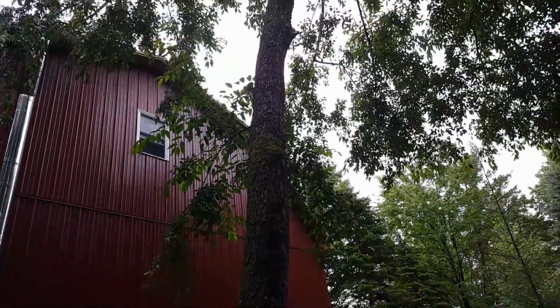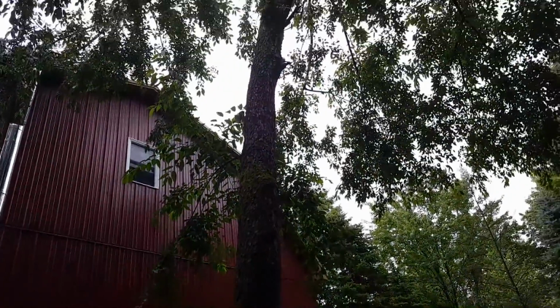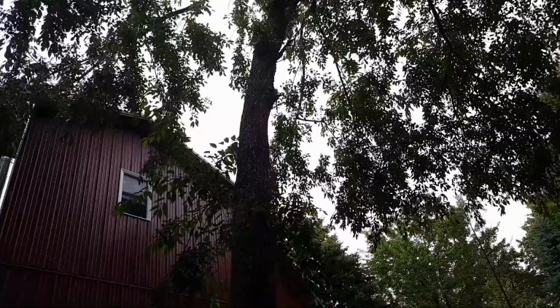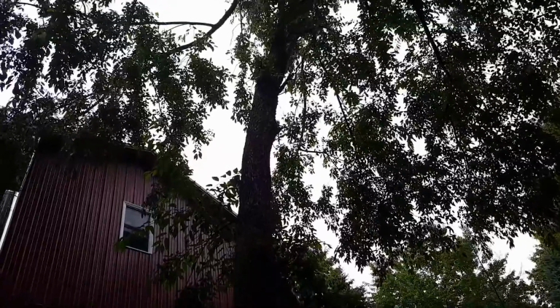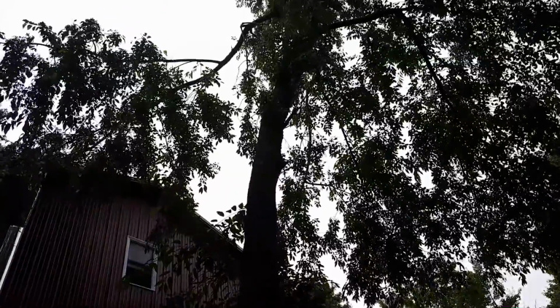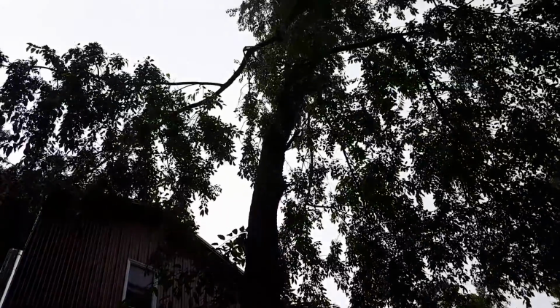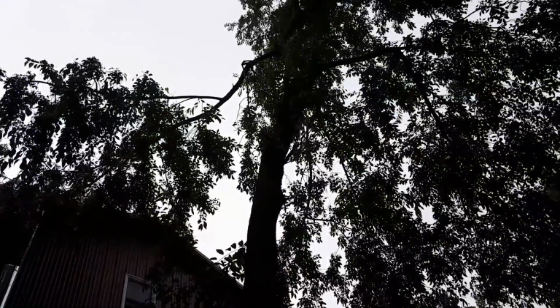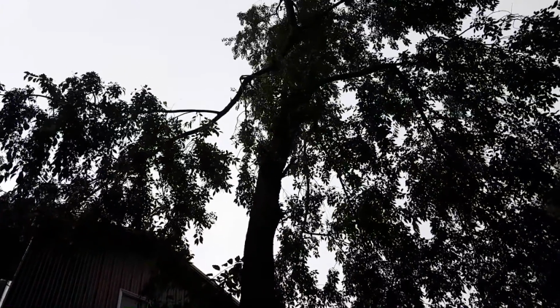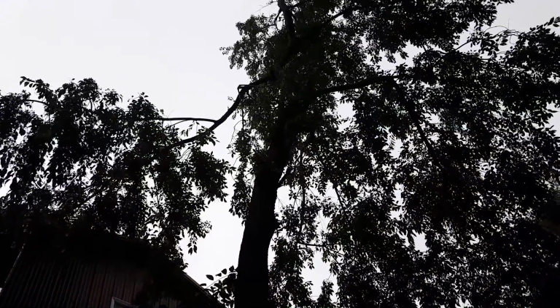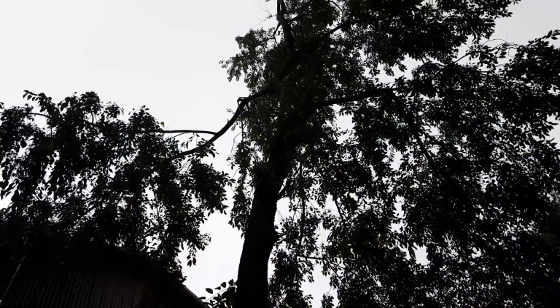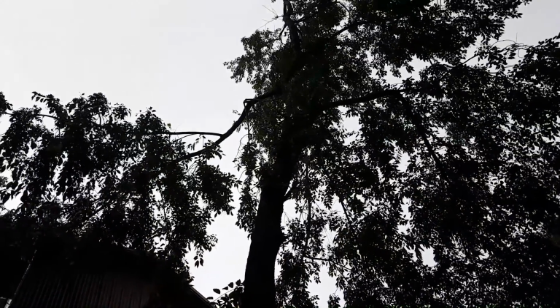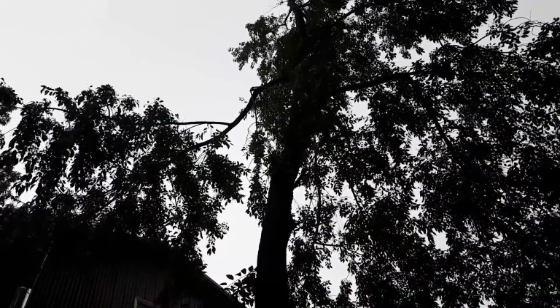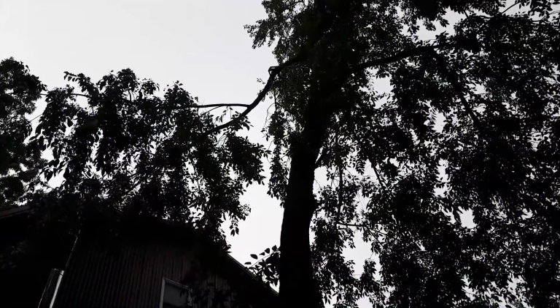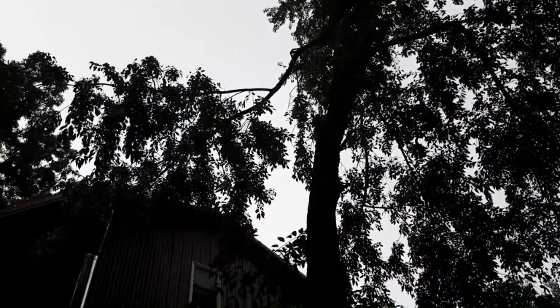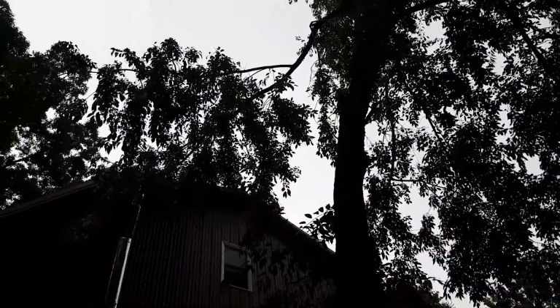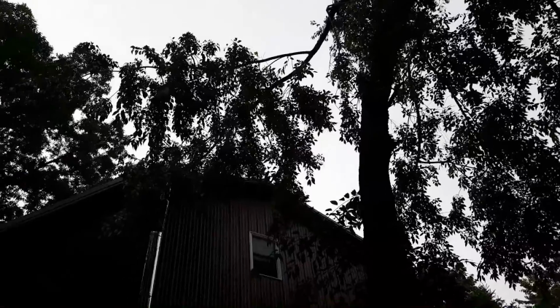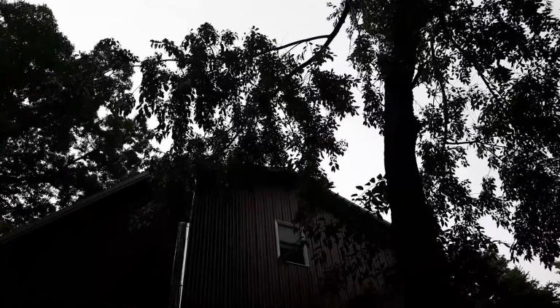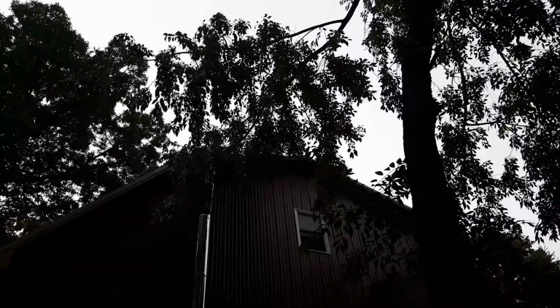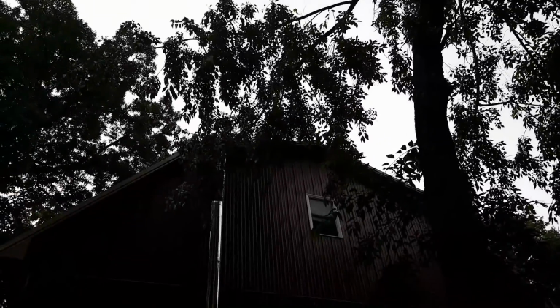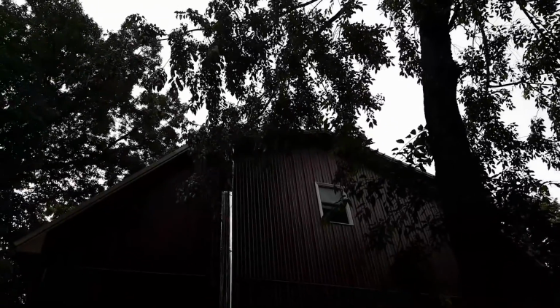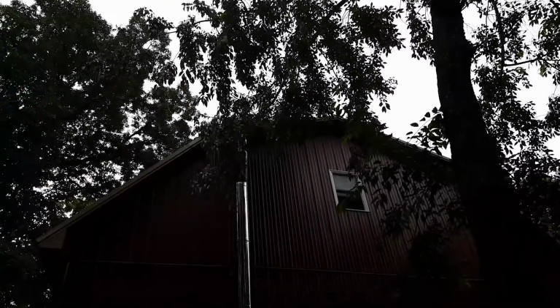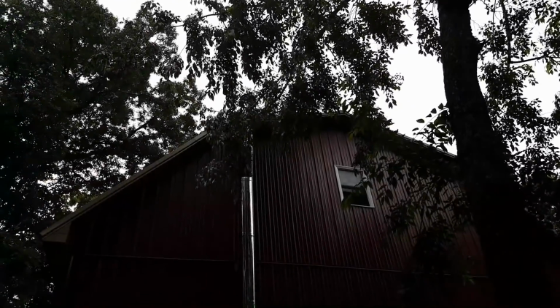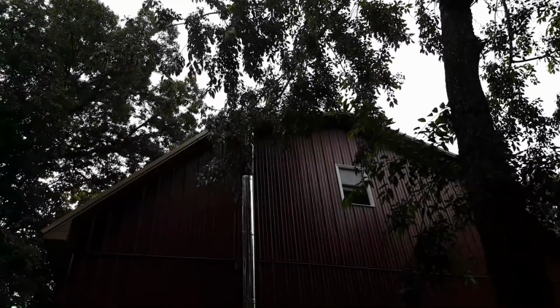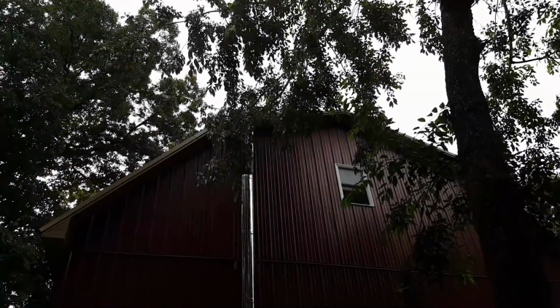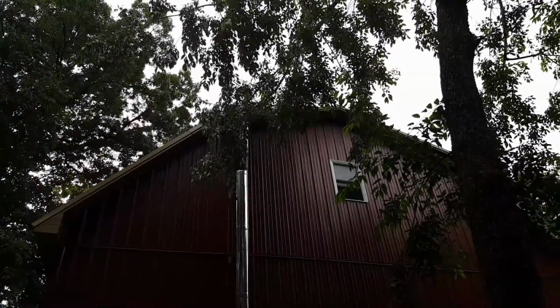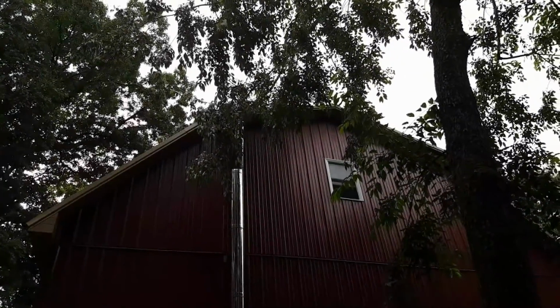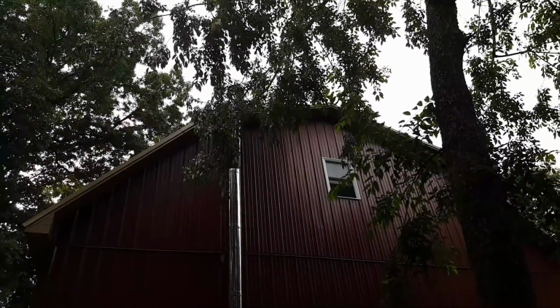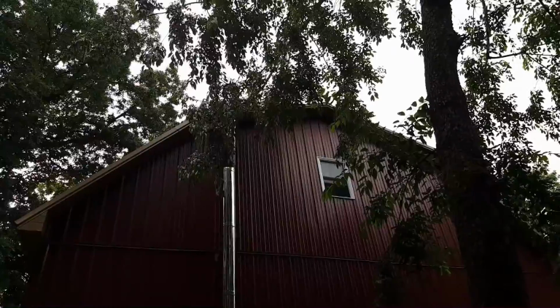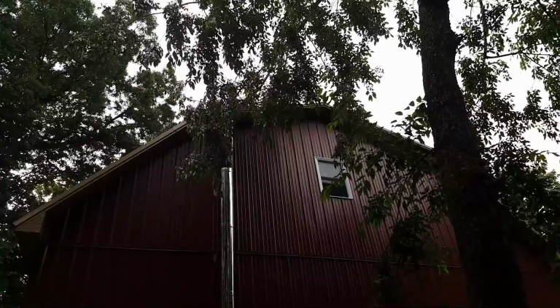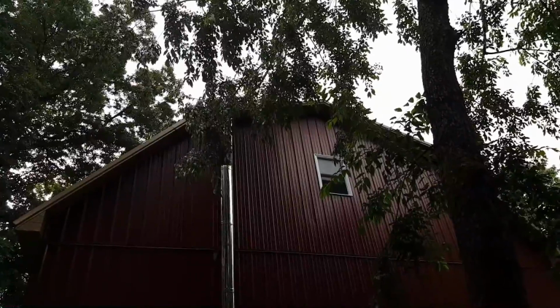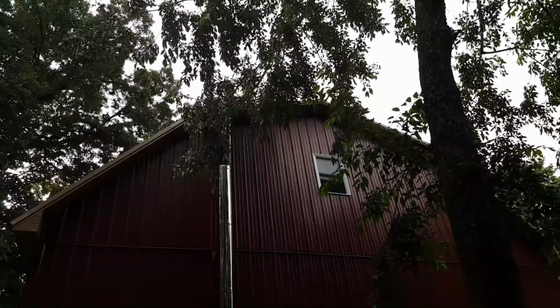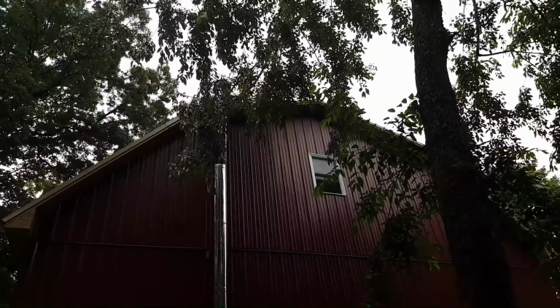With that ugly old branch — it snapped. Part of it landed over there. Oh, what a mess.